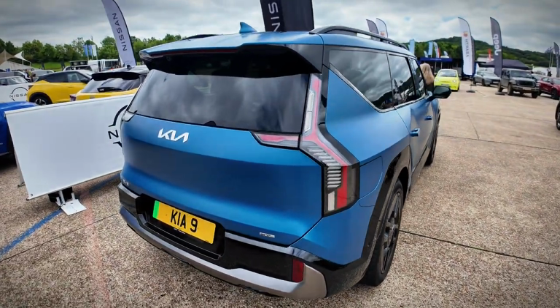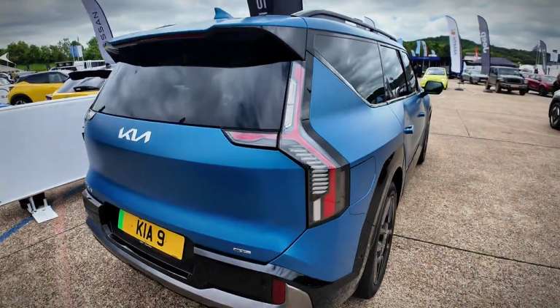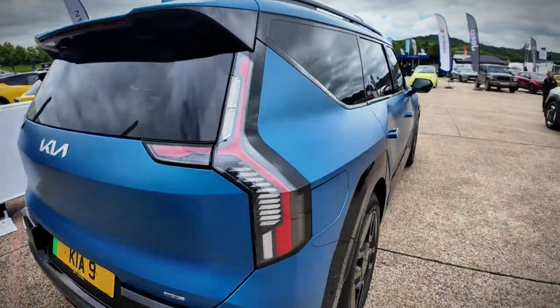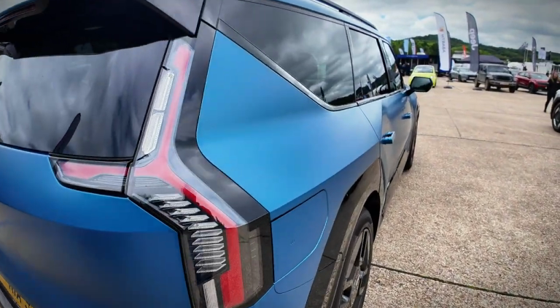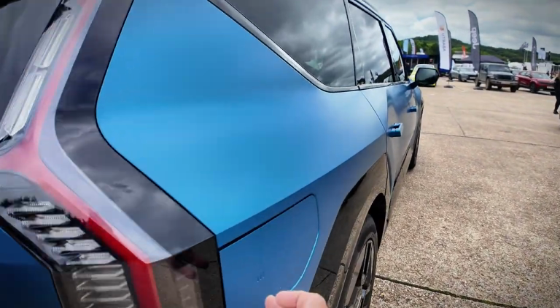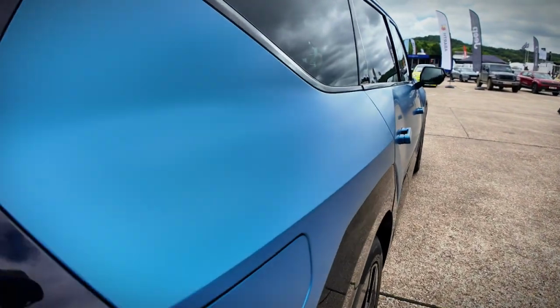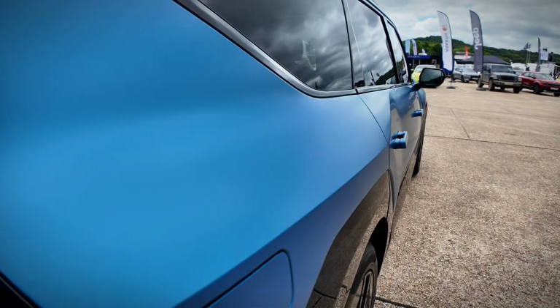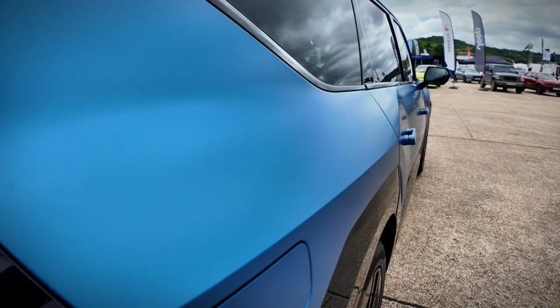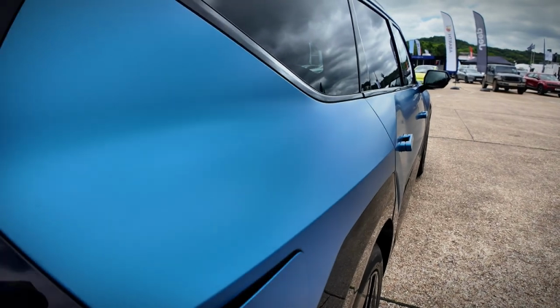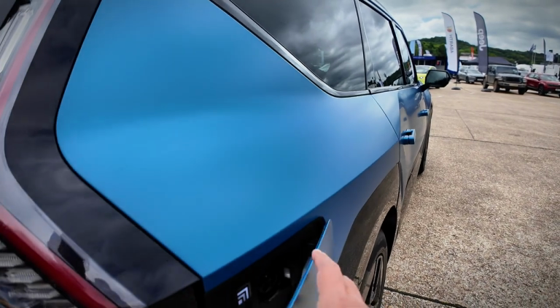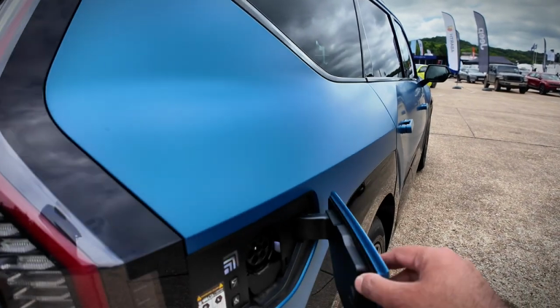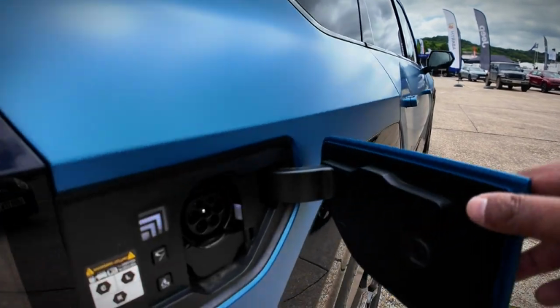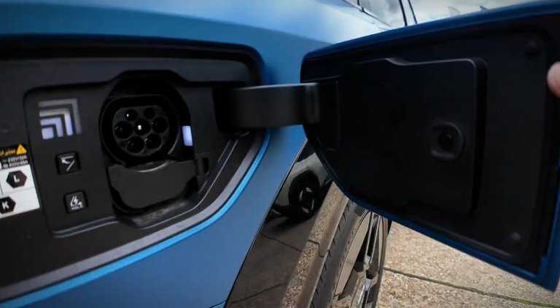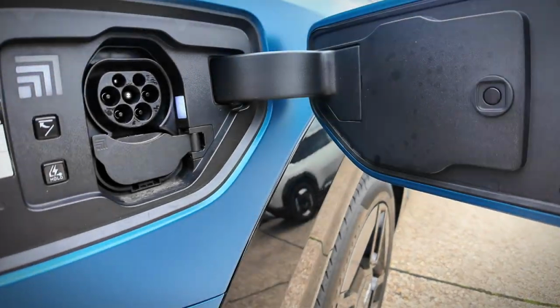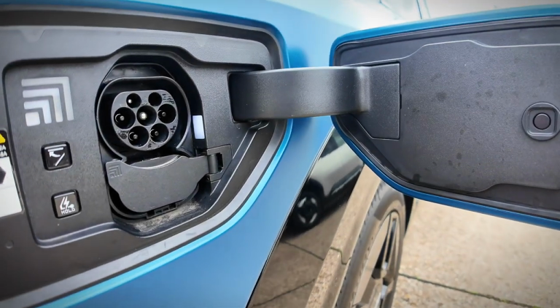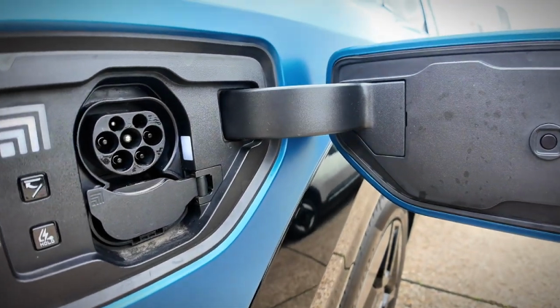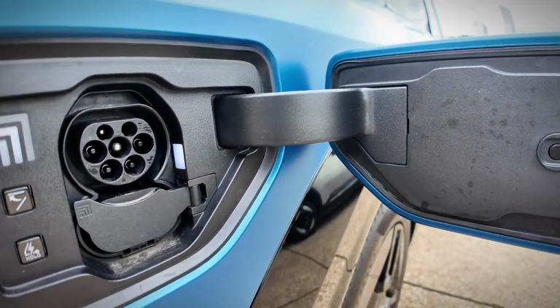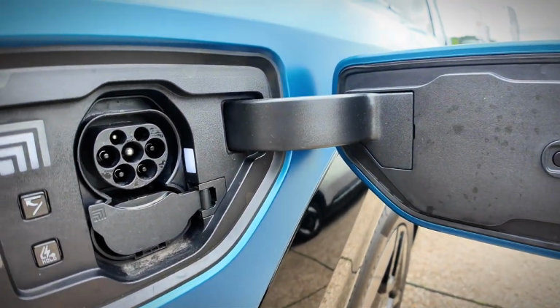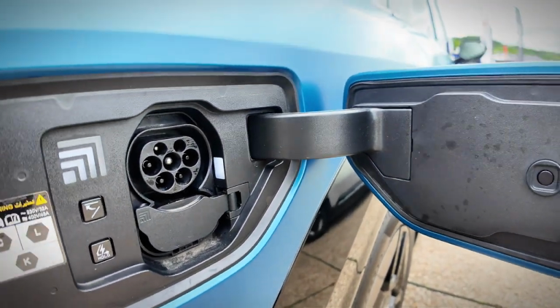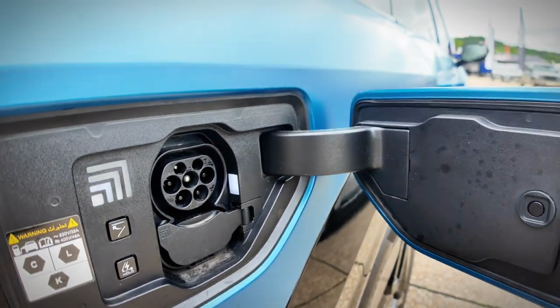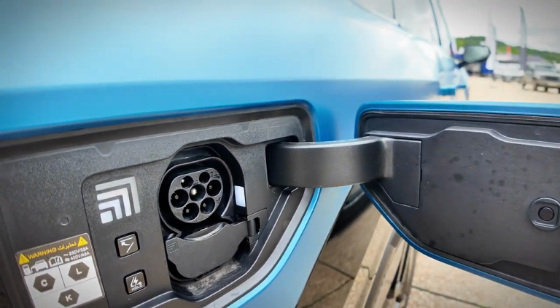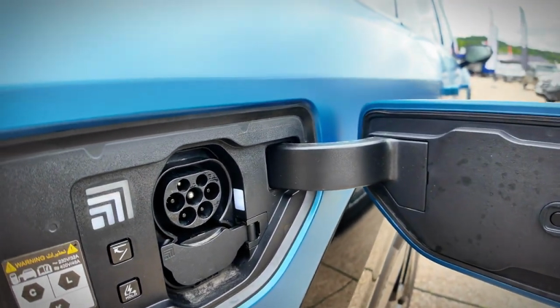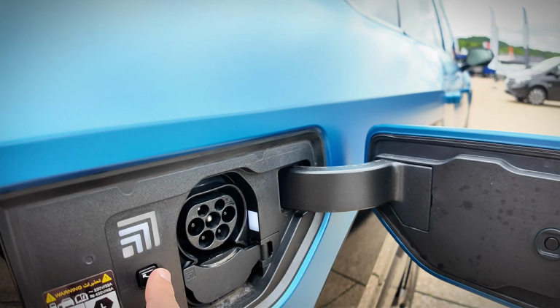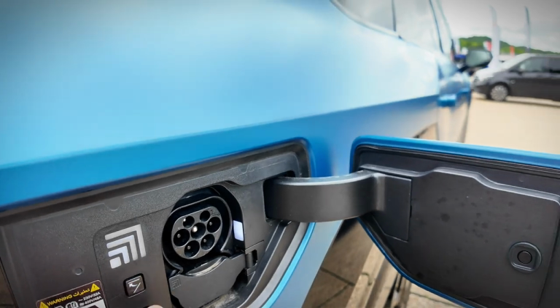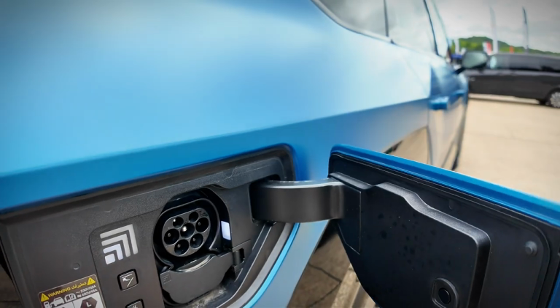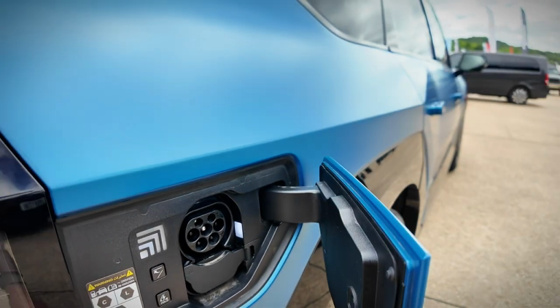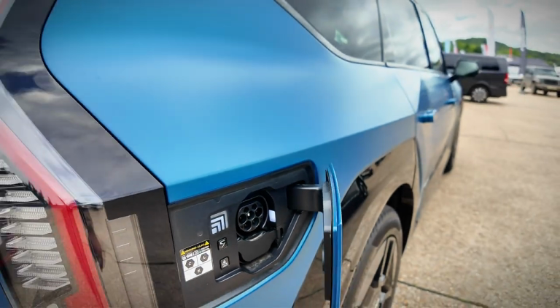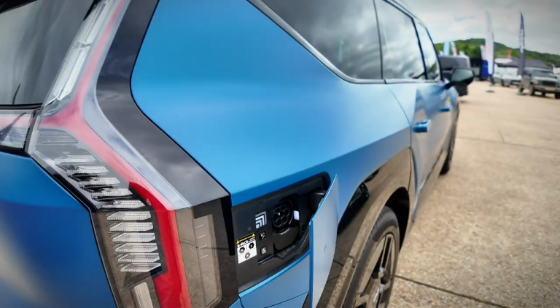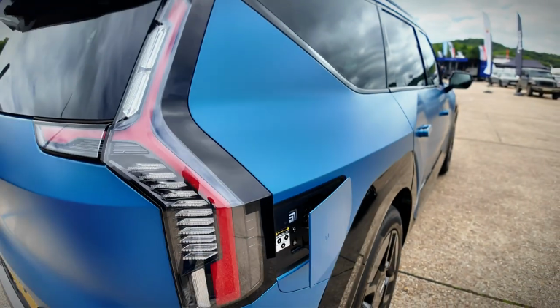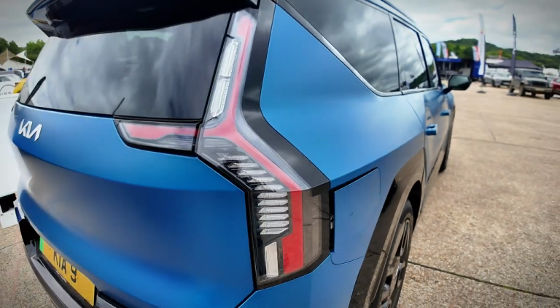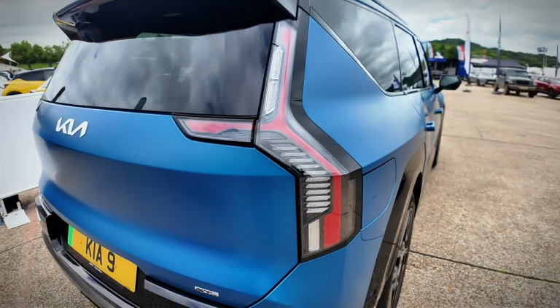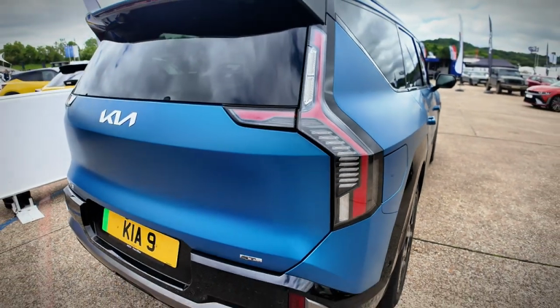I guess this is where you charge it from. So that's the charging port — and it's automated! Check that out.